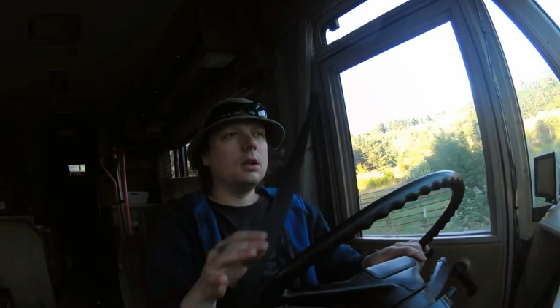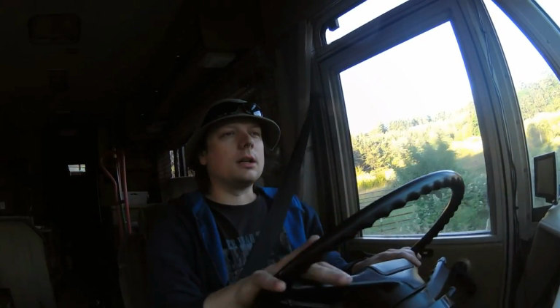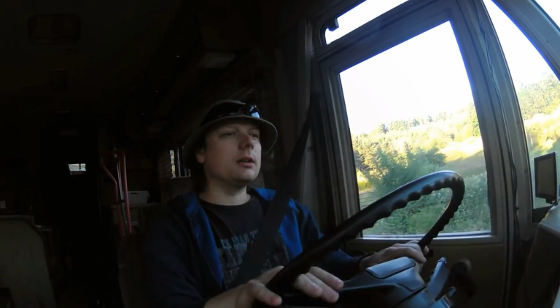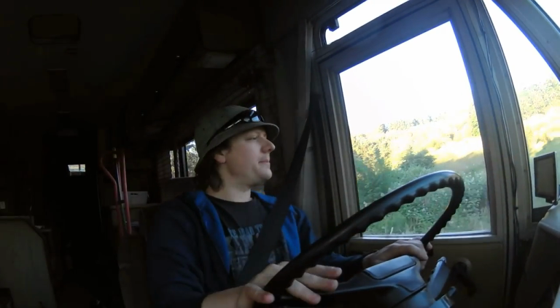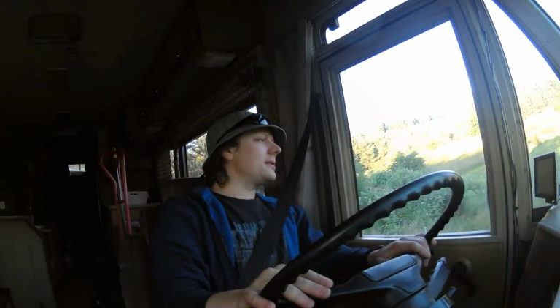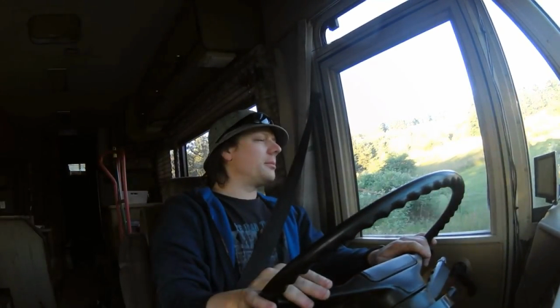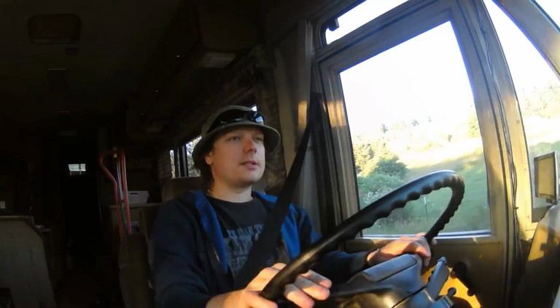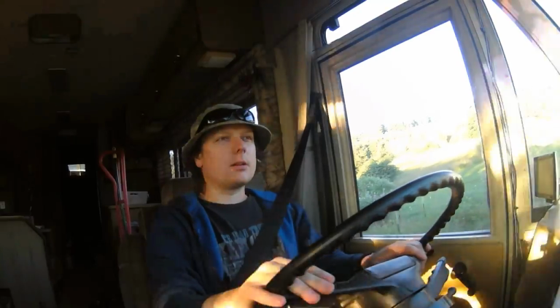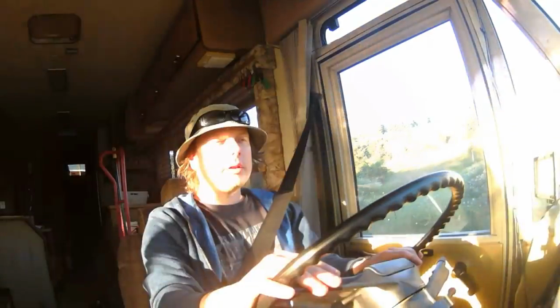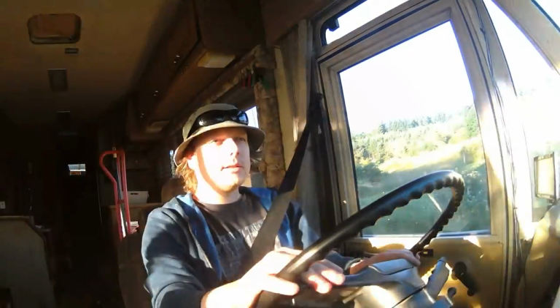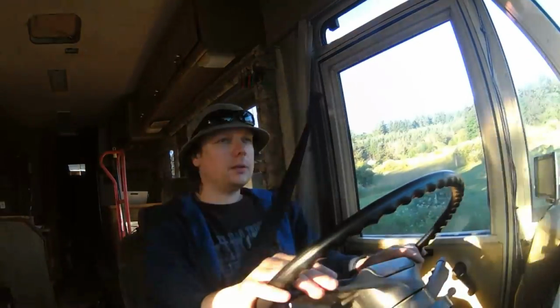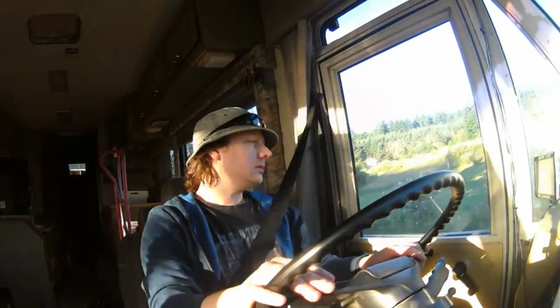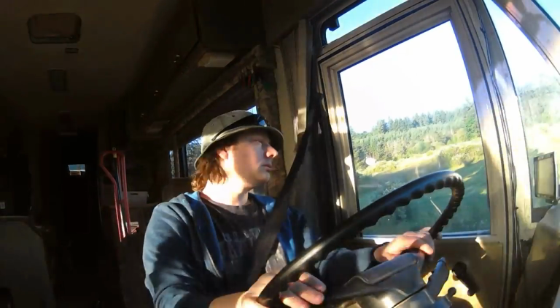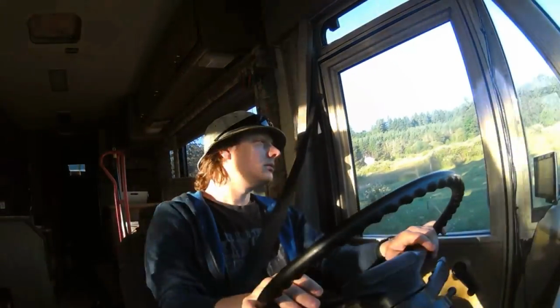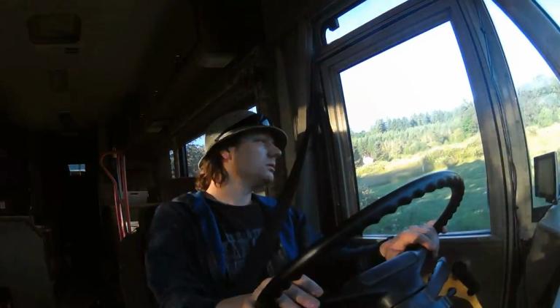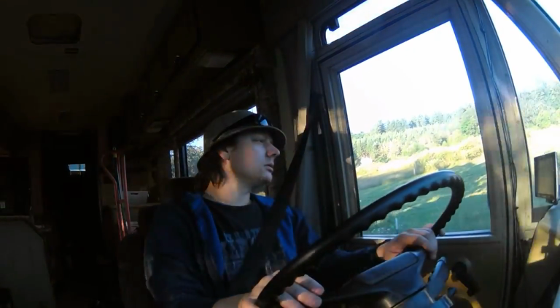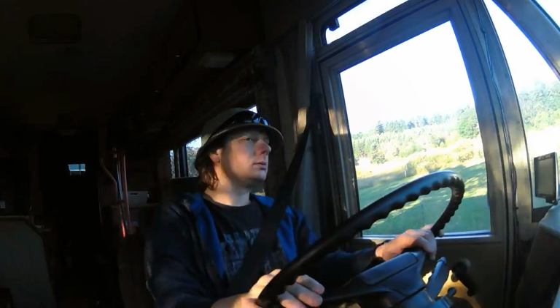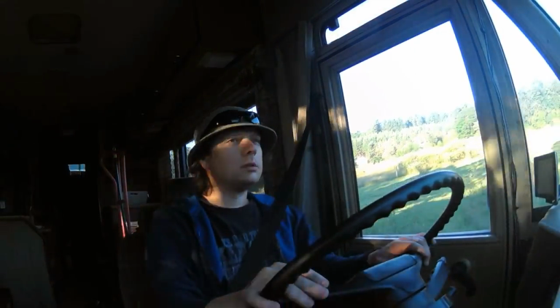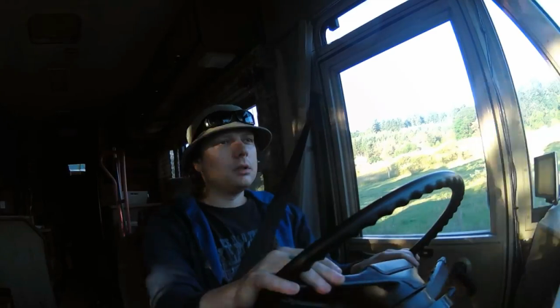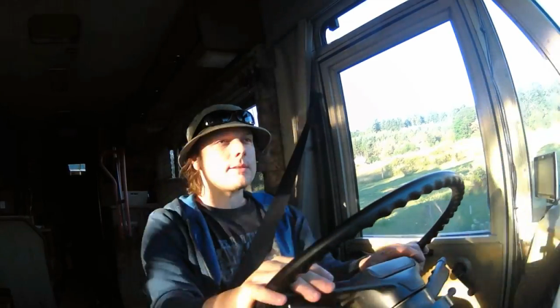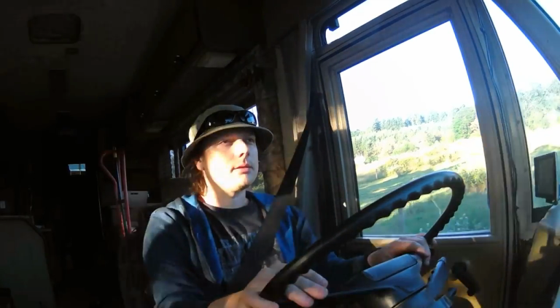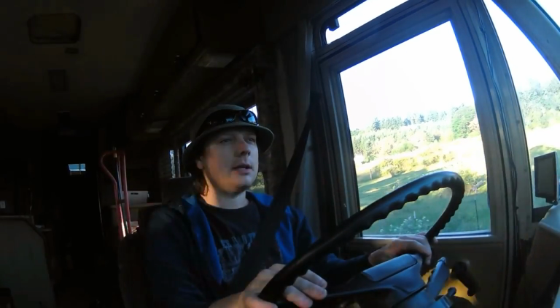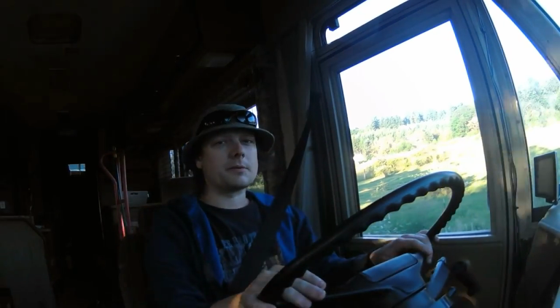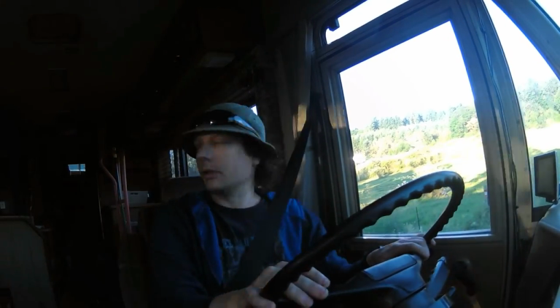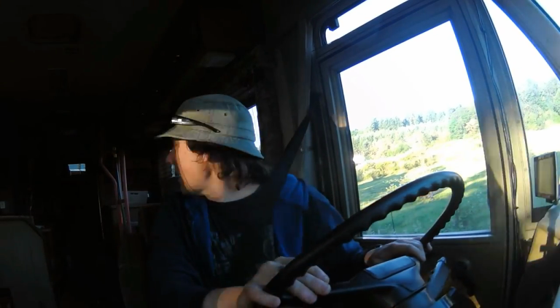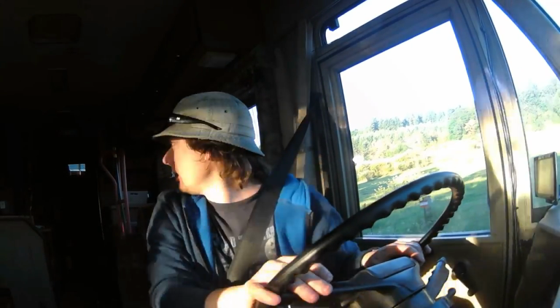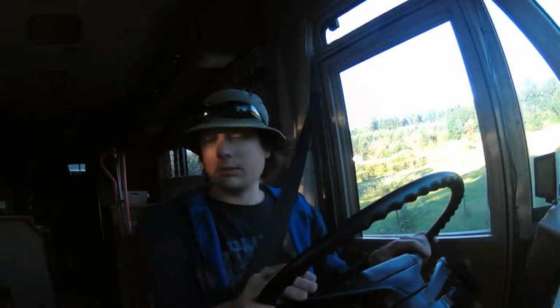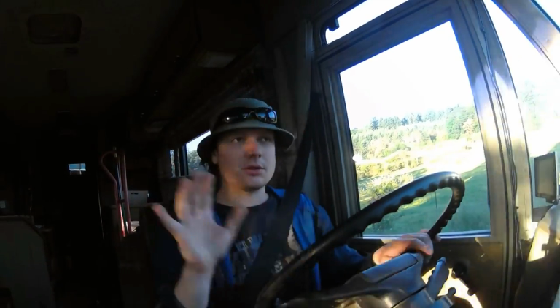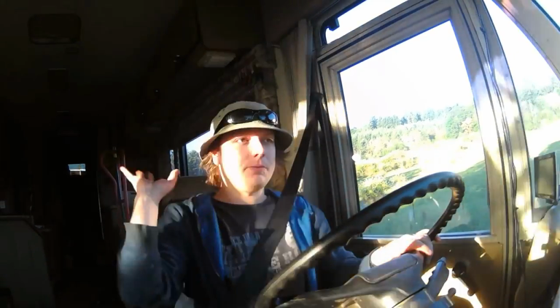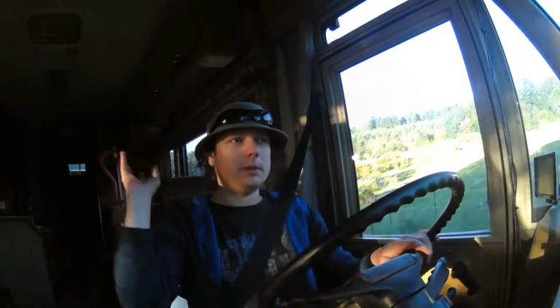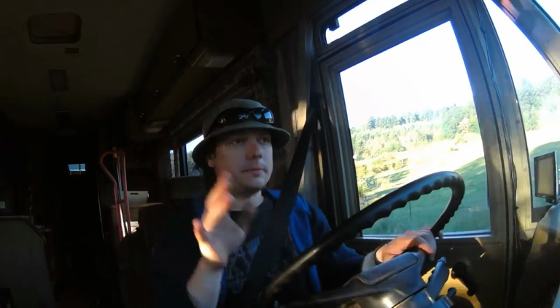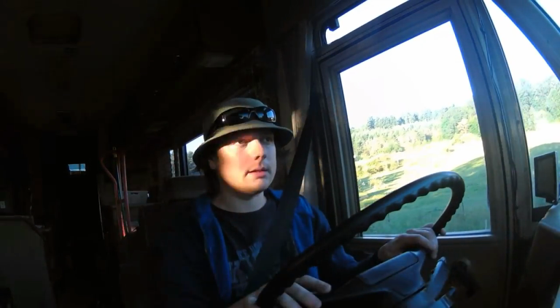Not nearly as bad this time. I just got to go really slow. Last time I came up this road, I looked back and it was just all filled with dust back there.